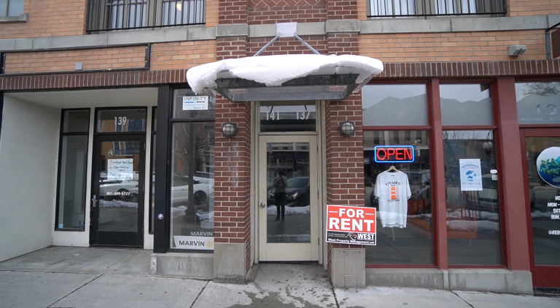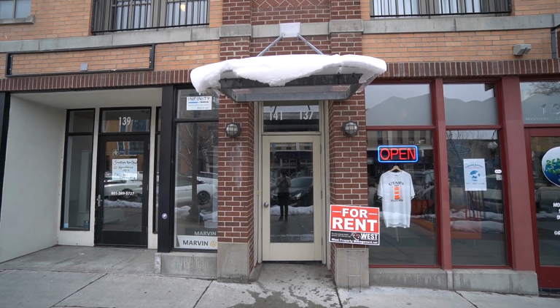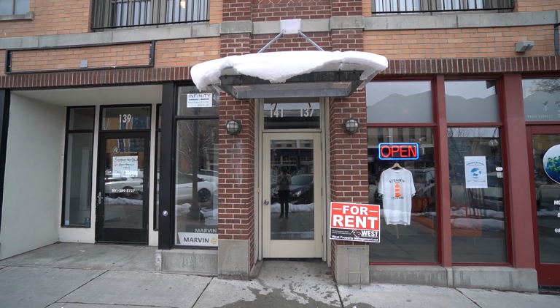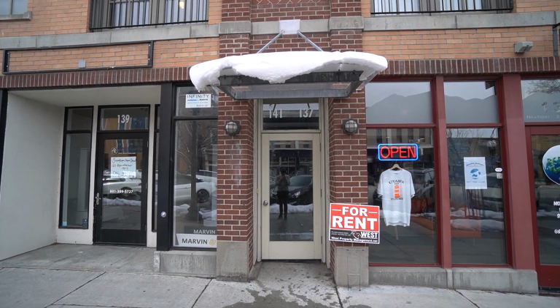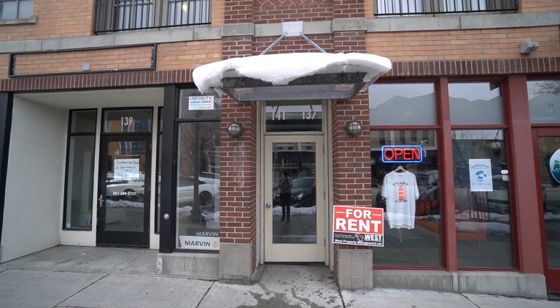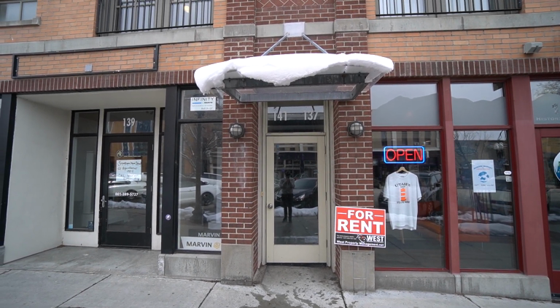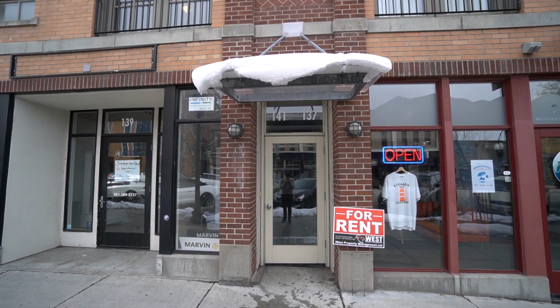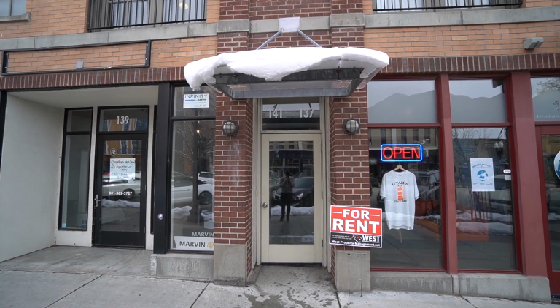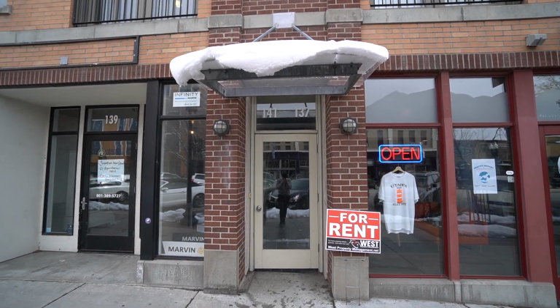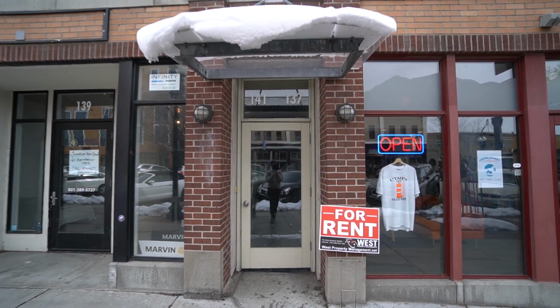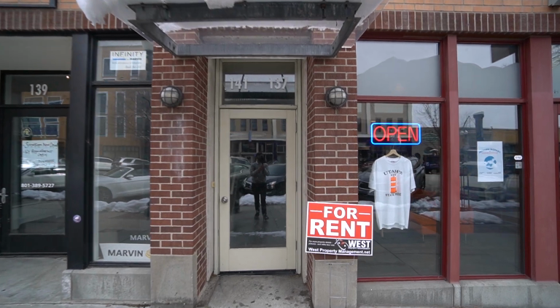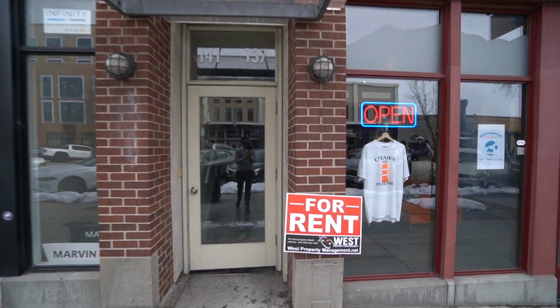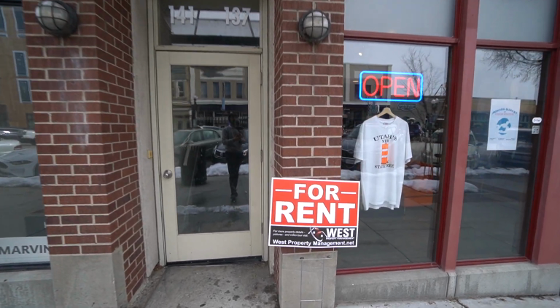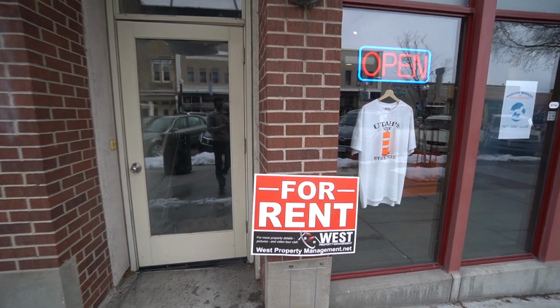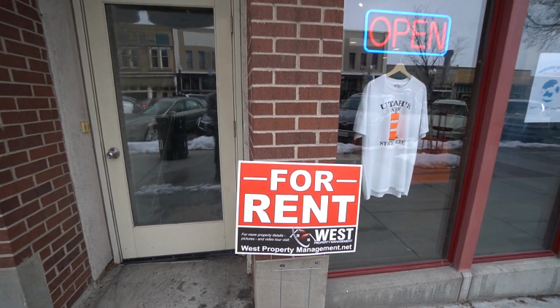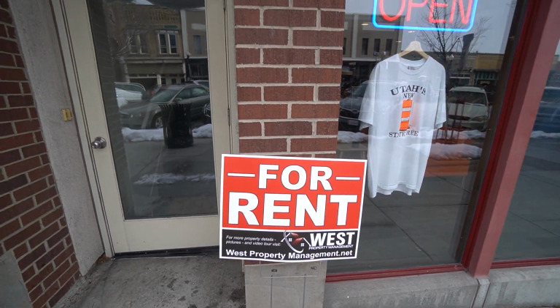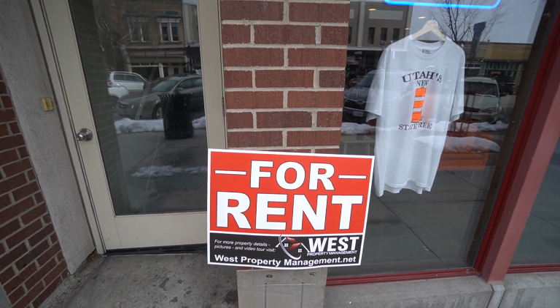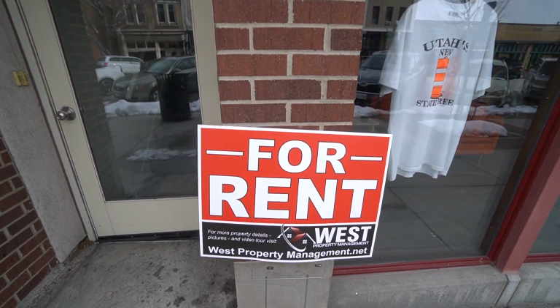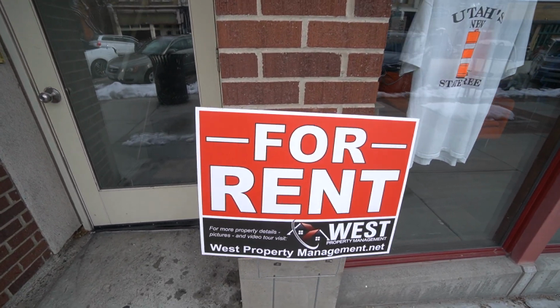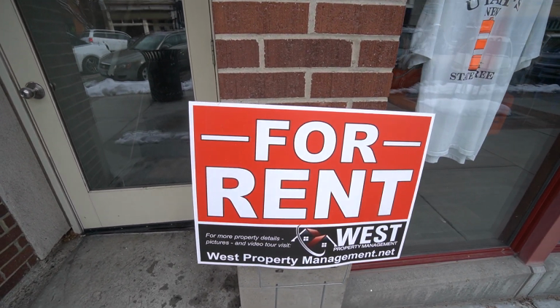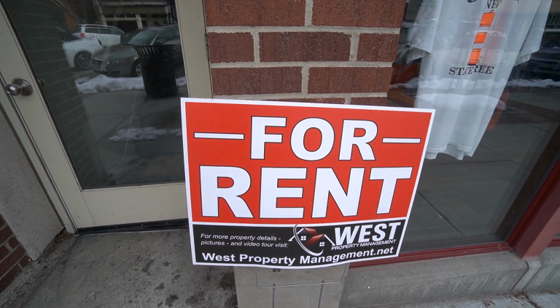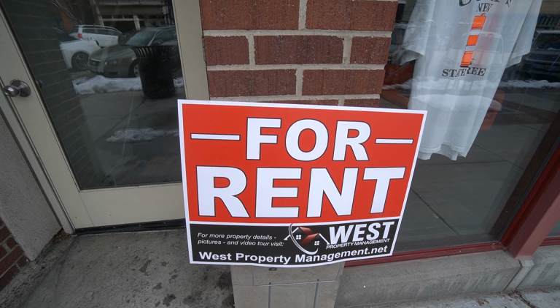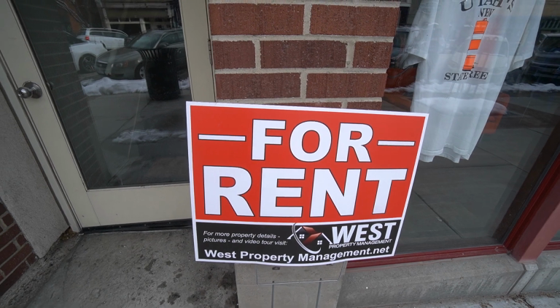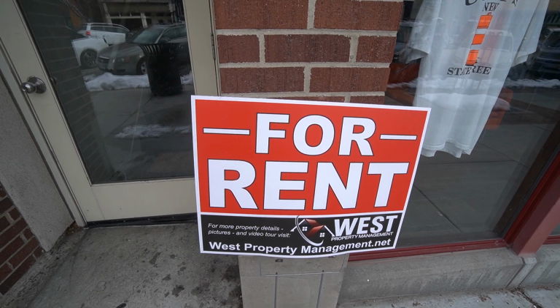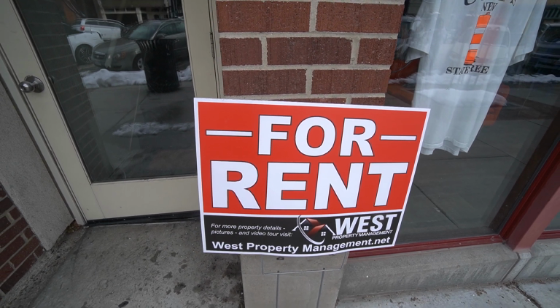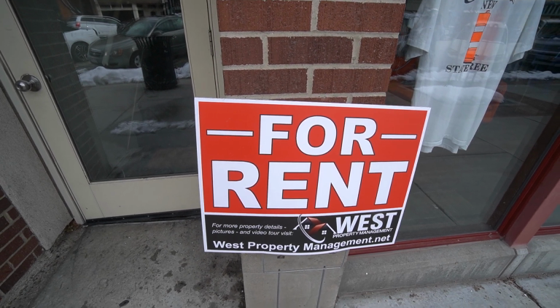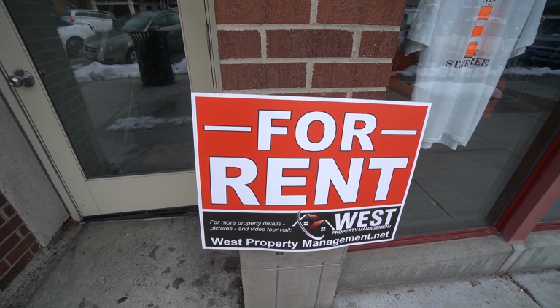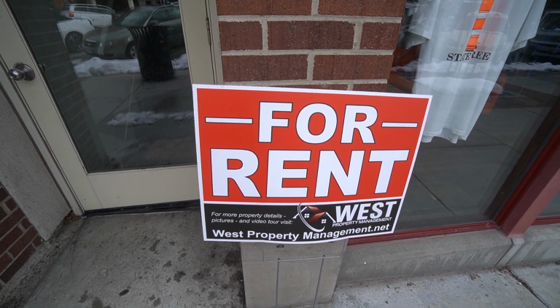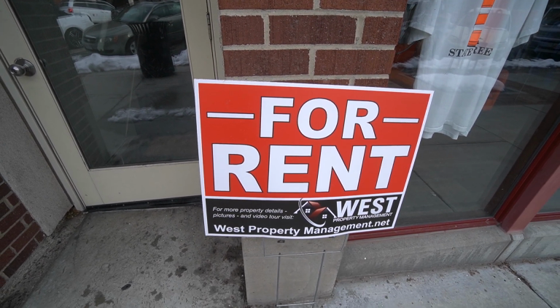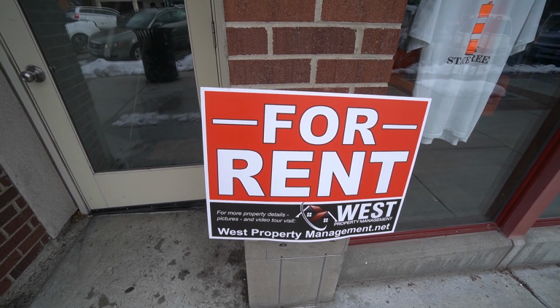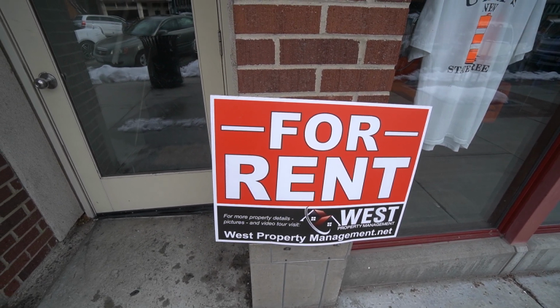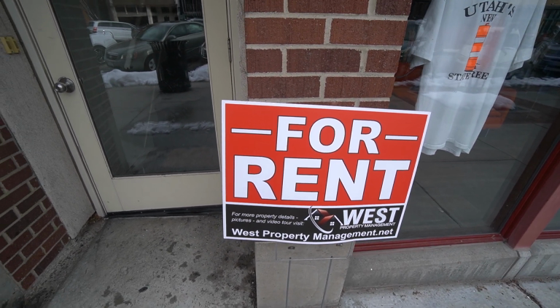Welcome back to another video tour here with West Property Management. If you end up liking what you see, you can head on over to our website, which is westpropertymanagement.net. On there, you can click rental search, find this property, and fill out an application.